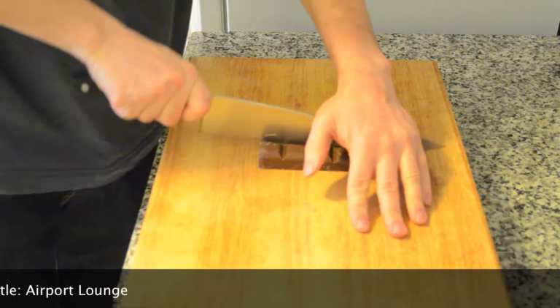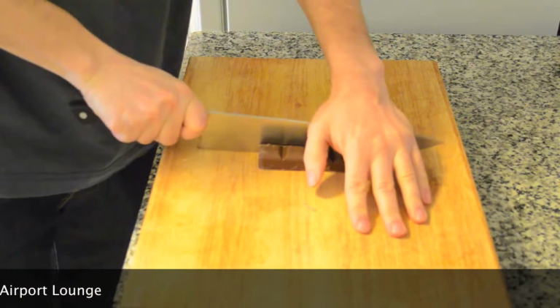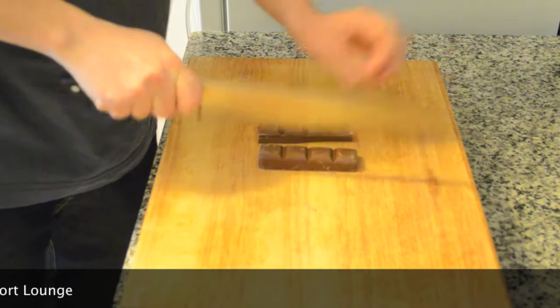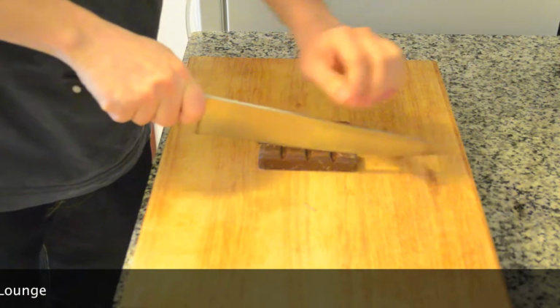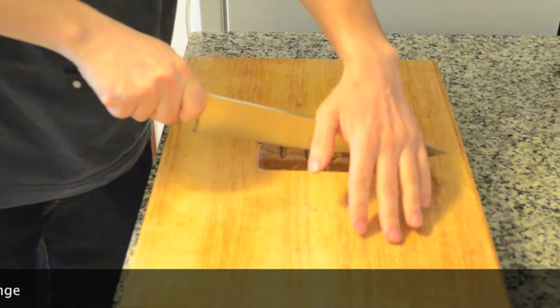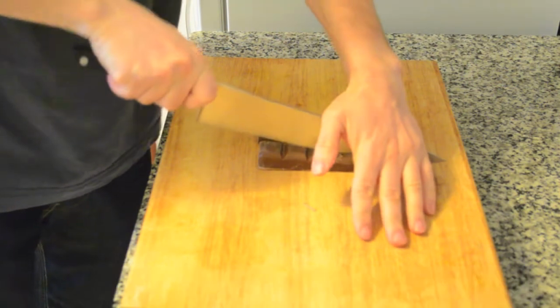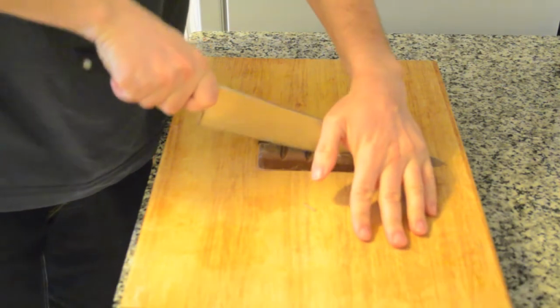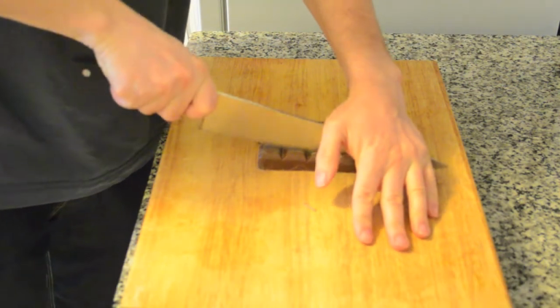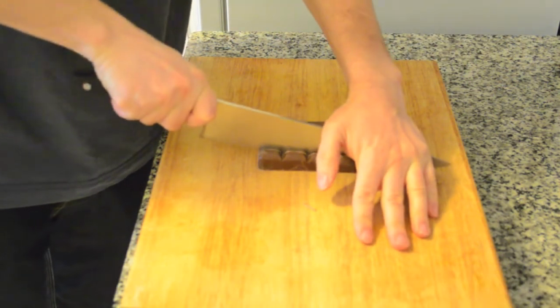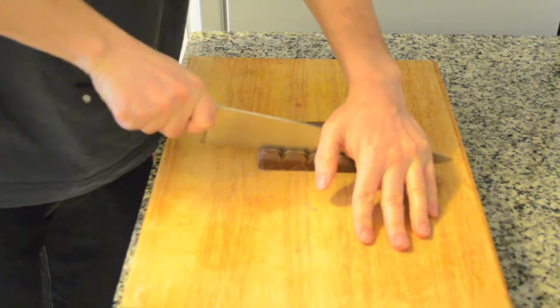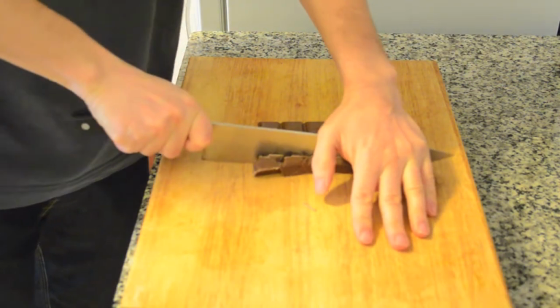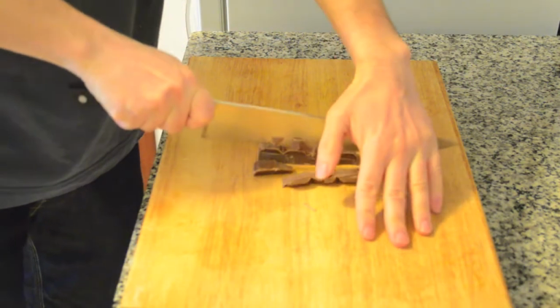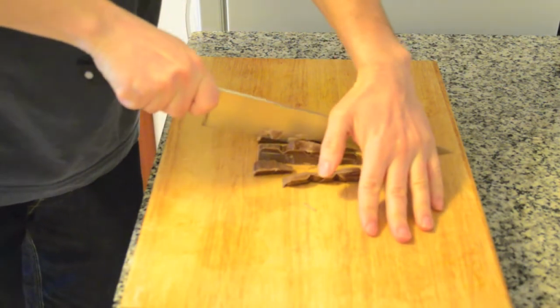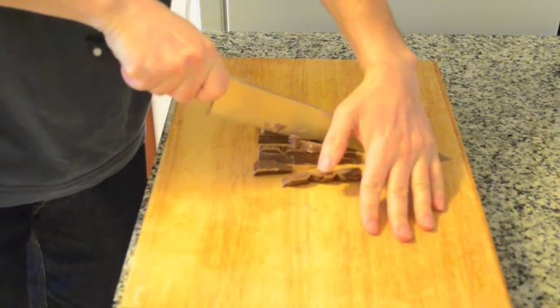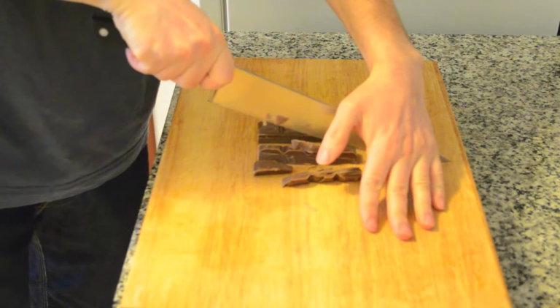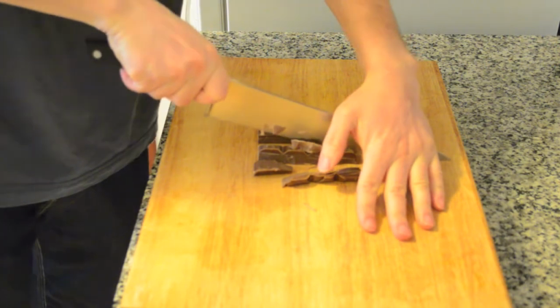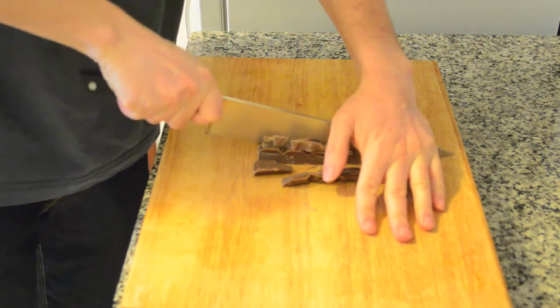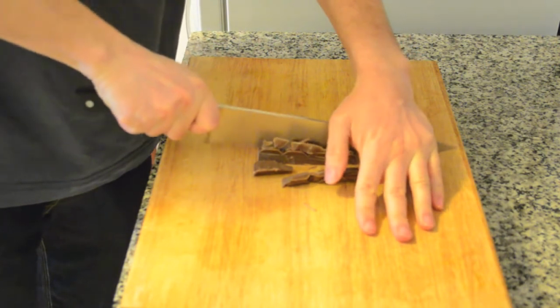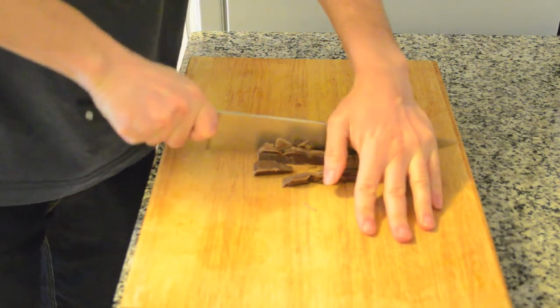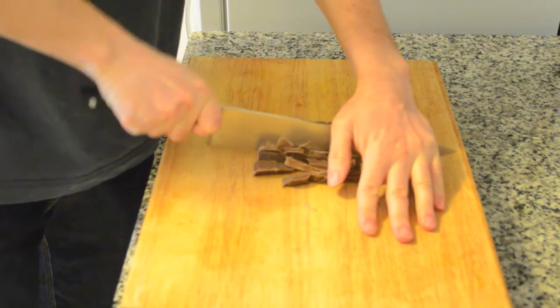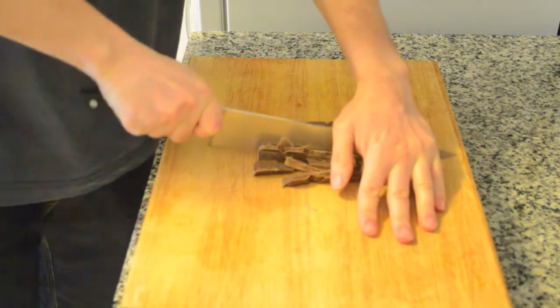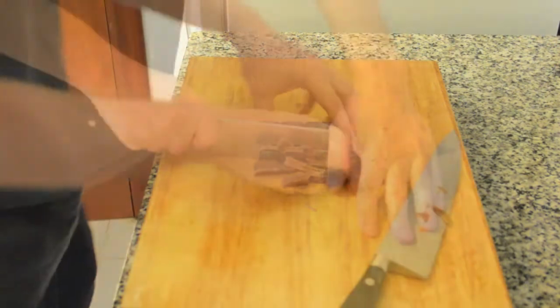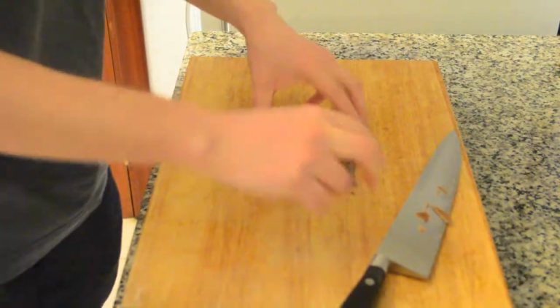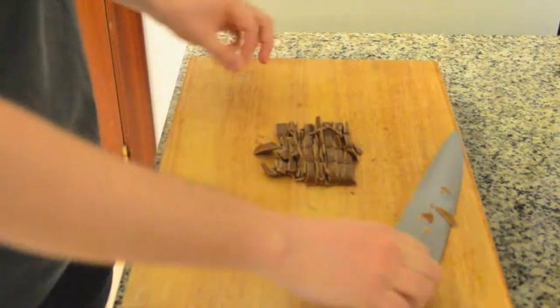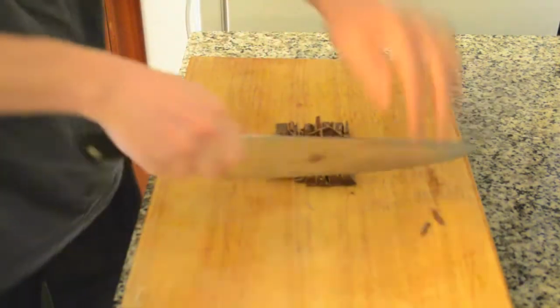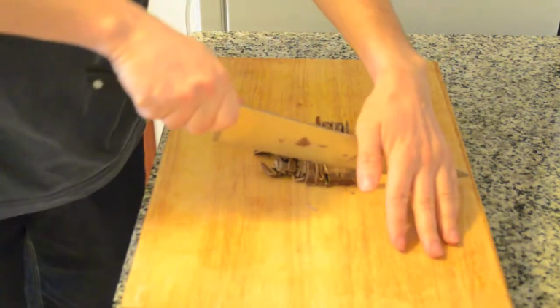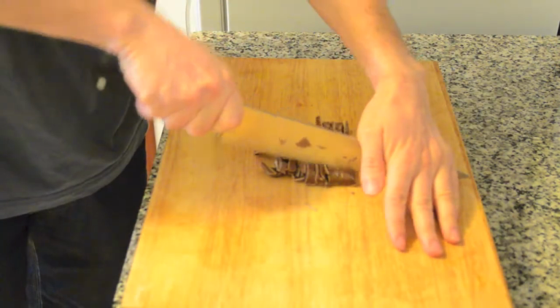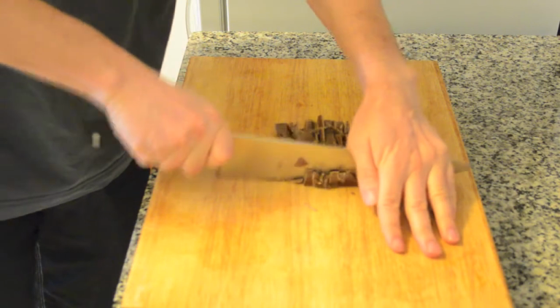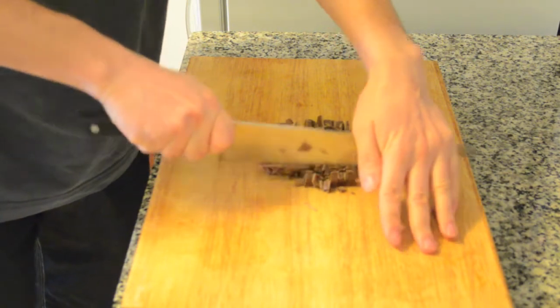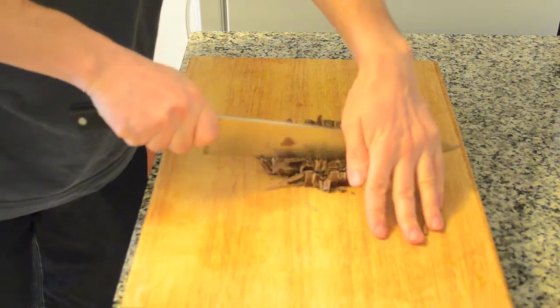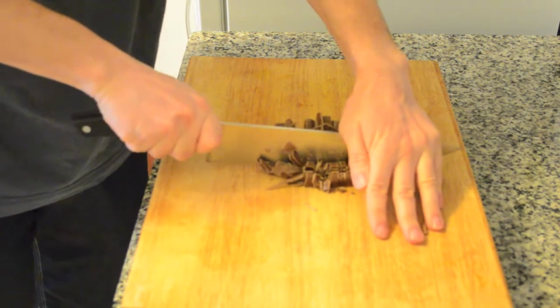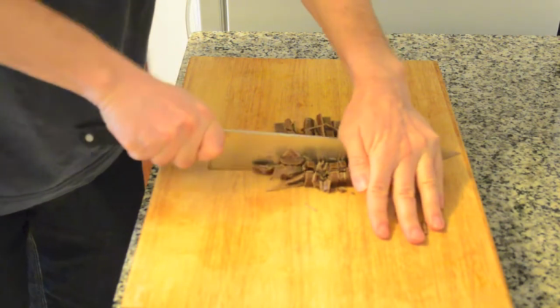Before preparing the cookie dough, we will chop 80 to 120 grams of chocolate and 8 to 12 walnuts. Chop both without chopping to the point they became dust.